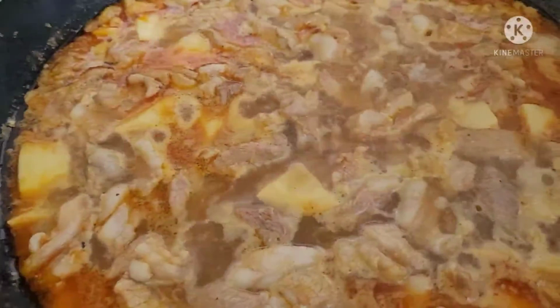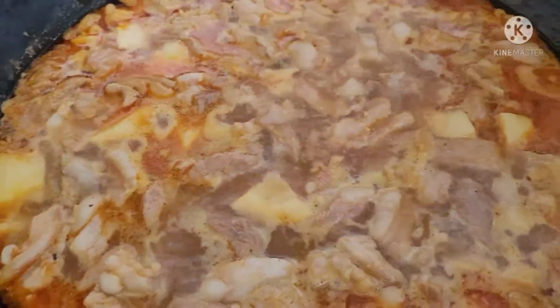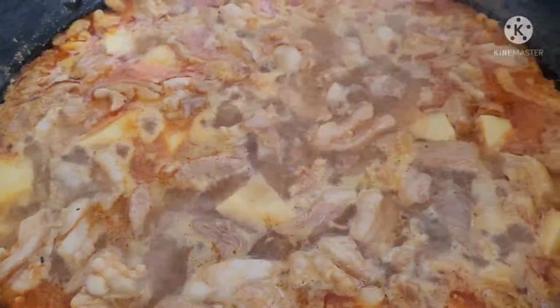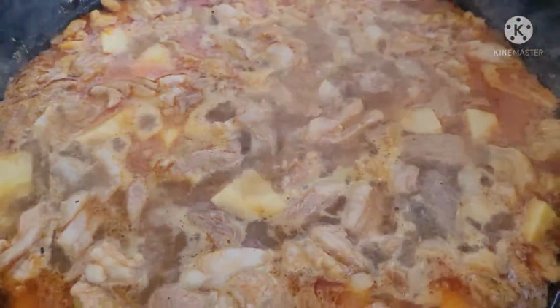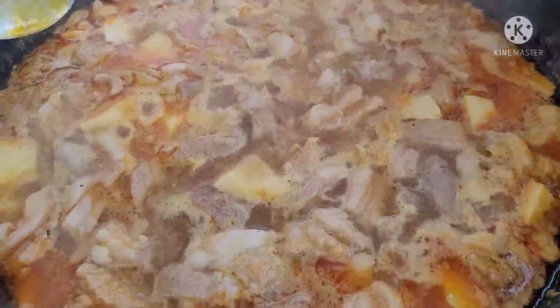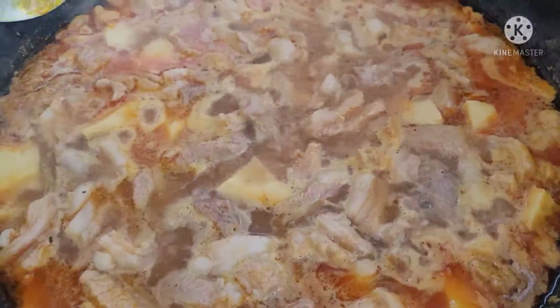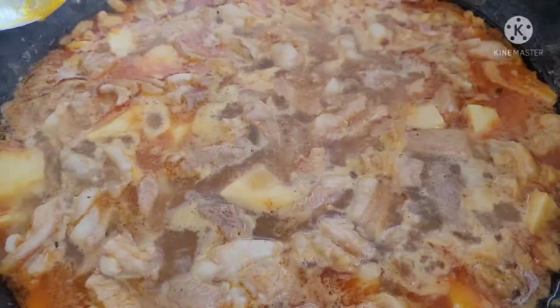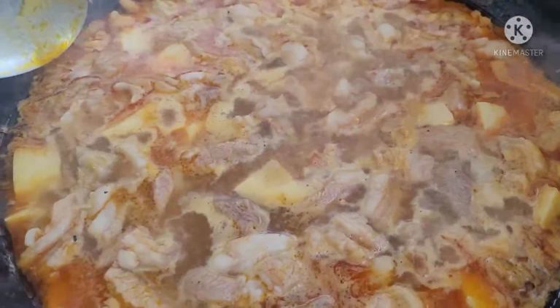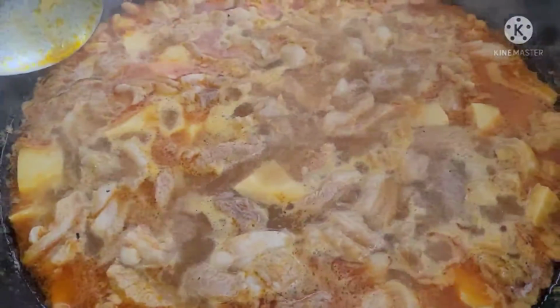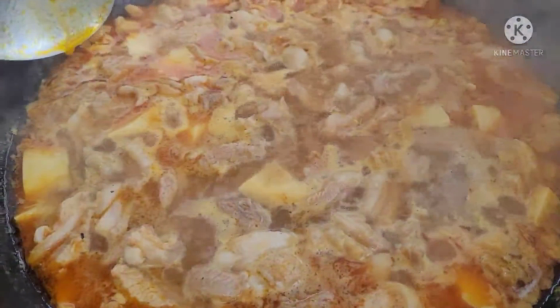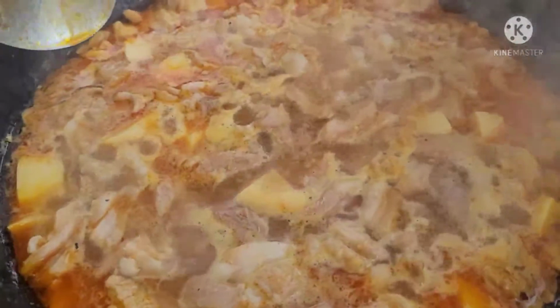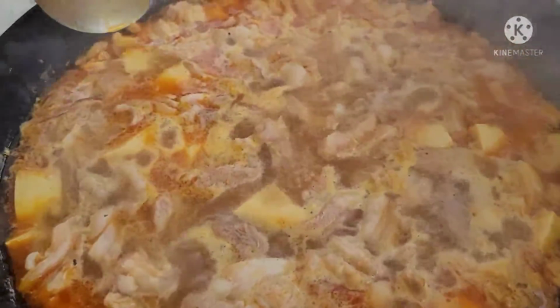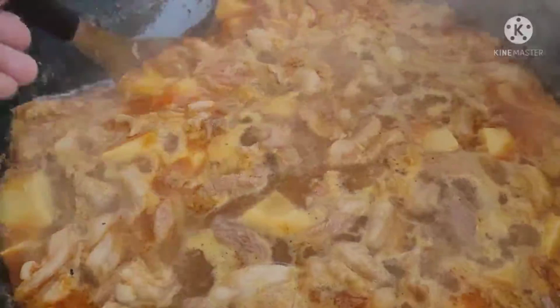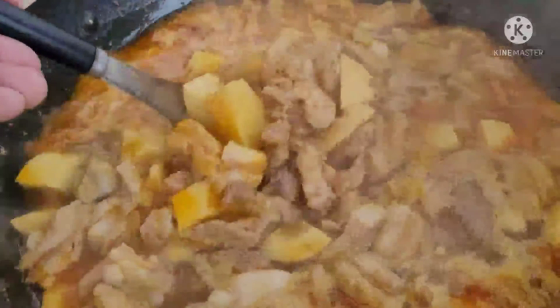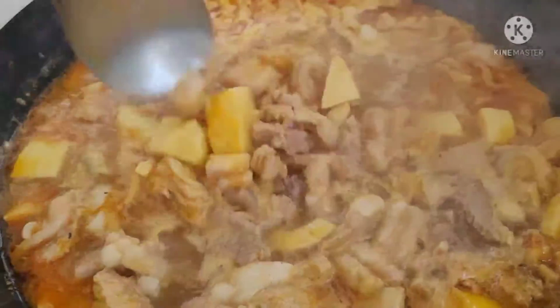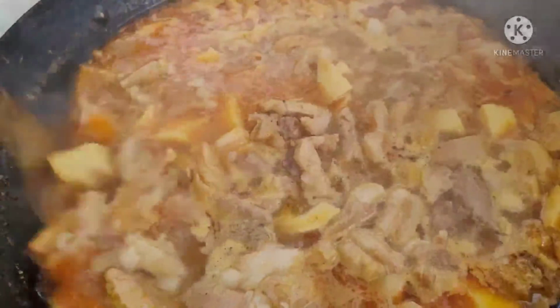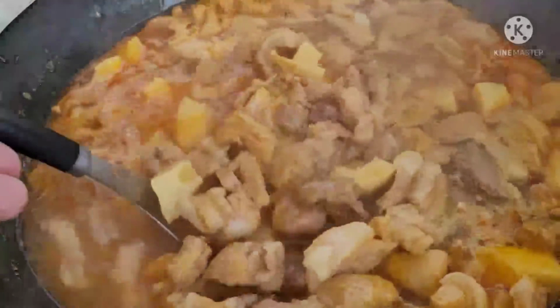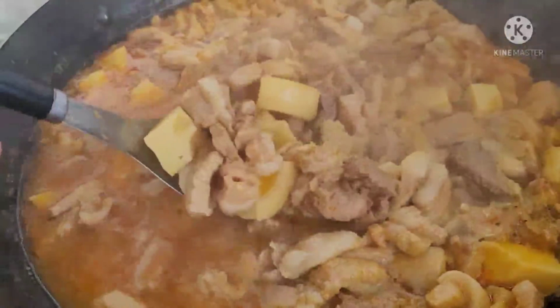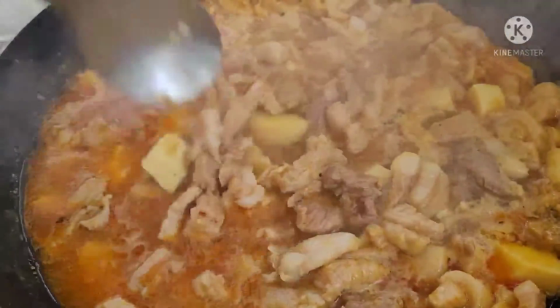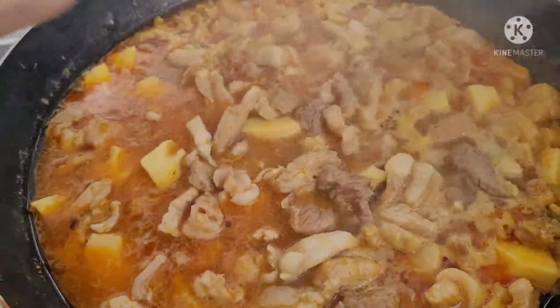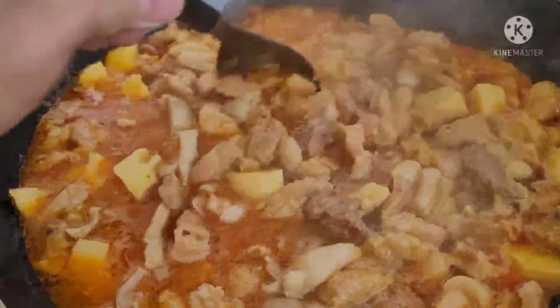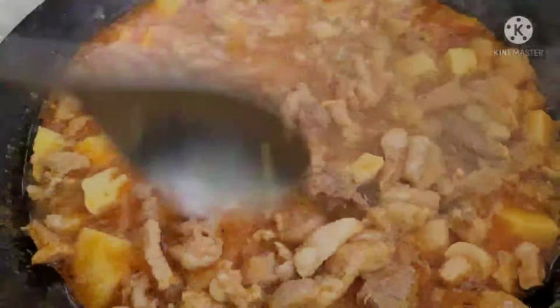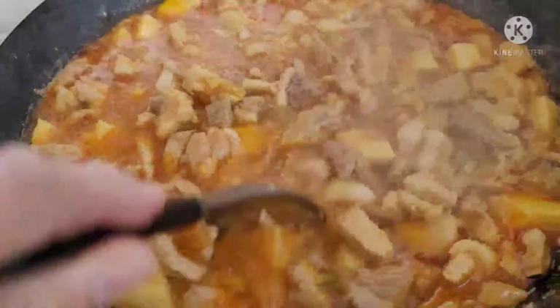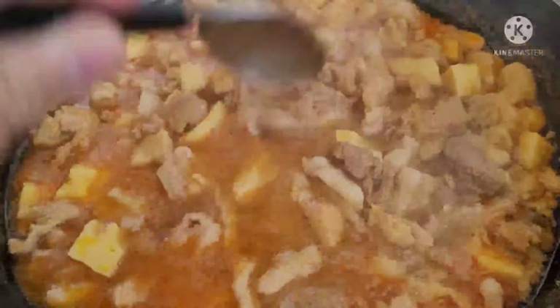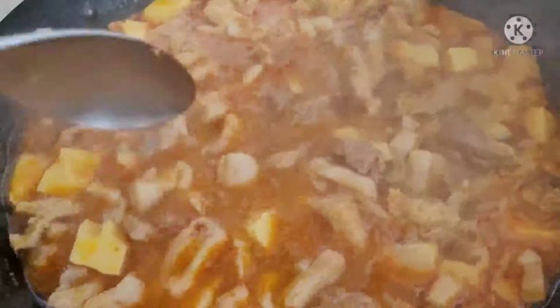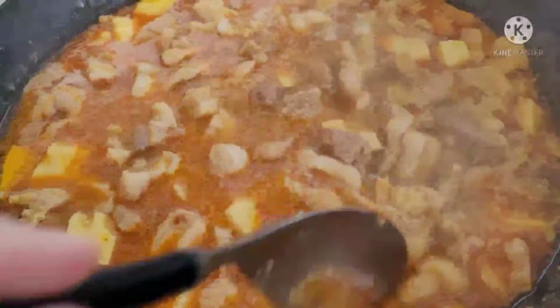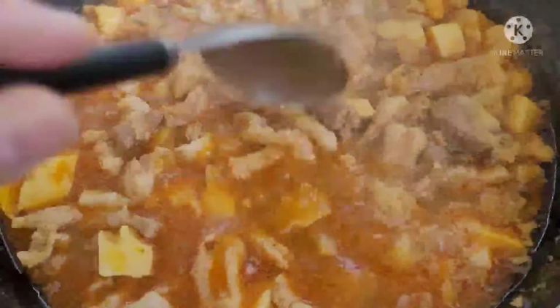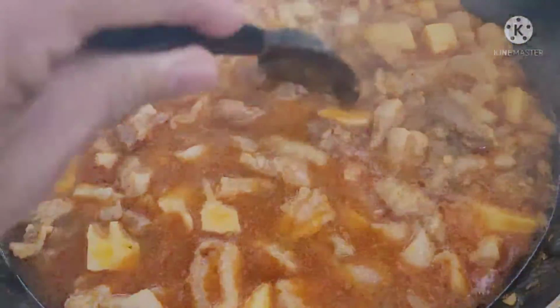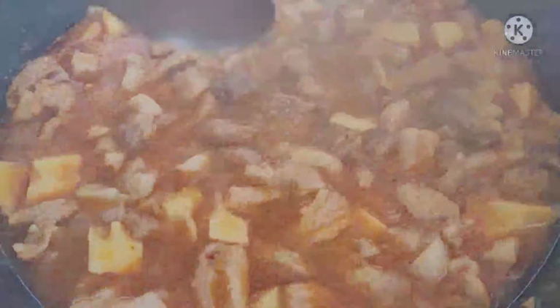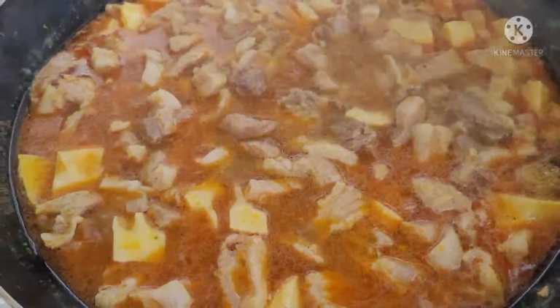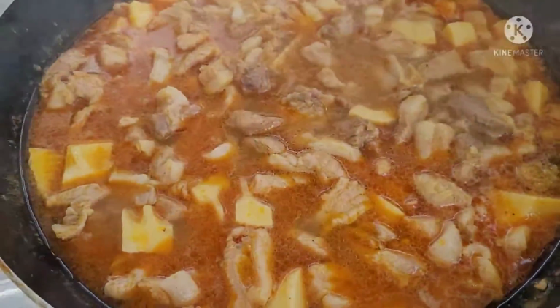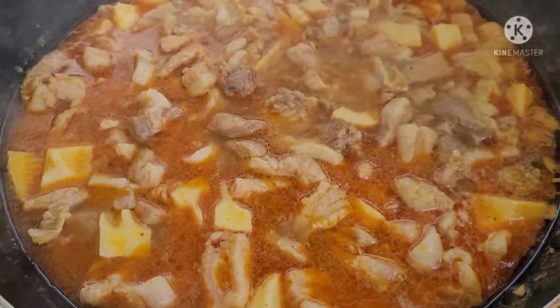Hớt bọt mình bỏ. Thật ra cái thịt này mình mua làm nem cho khách. Rồi mình lạn mấy cái thịt mà dính mỡ kia nọ đó. Rồi còn thịt nhiều cái mình cắt cho mình kho, cho mấy cái vỏ nó ăn trong nhà thôi. Còn thịt kia mình làm cho khách.